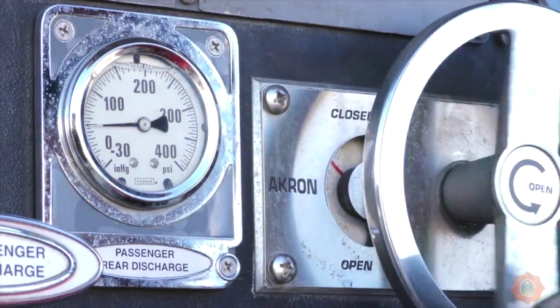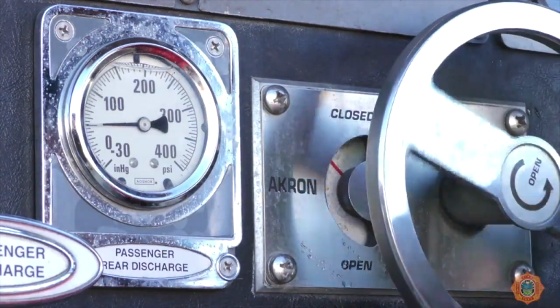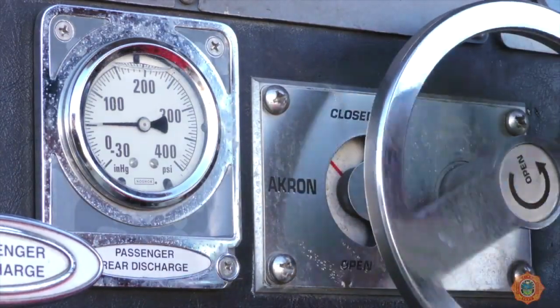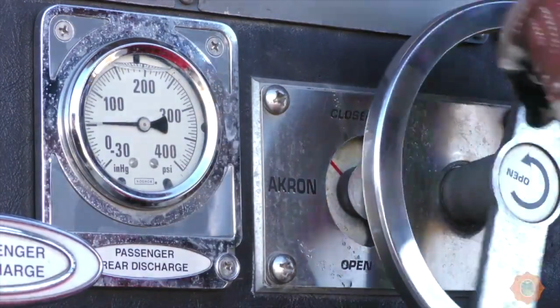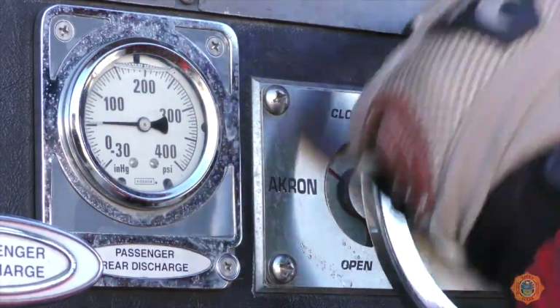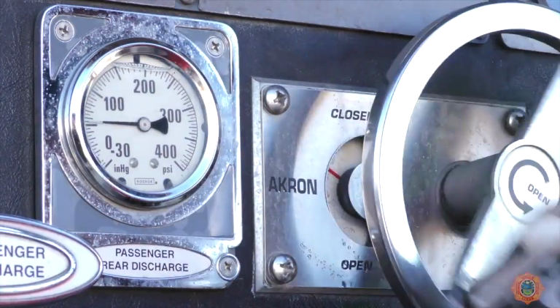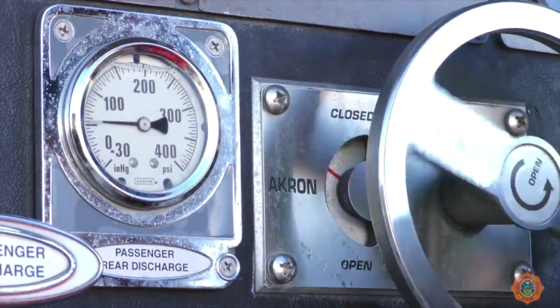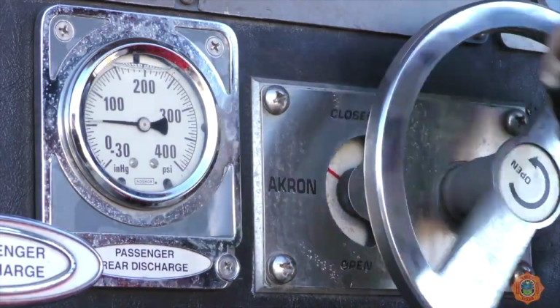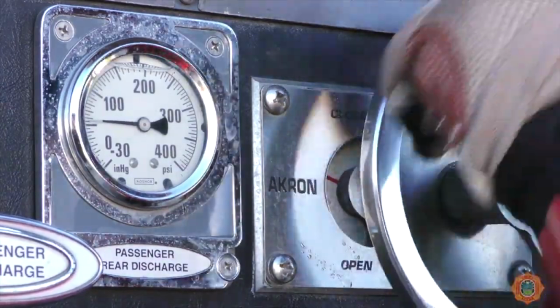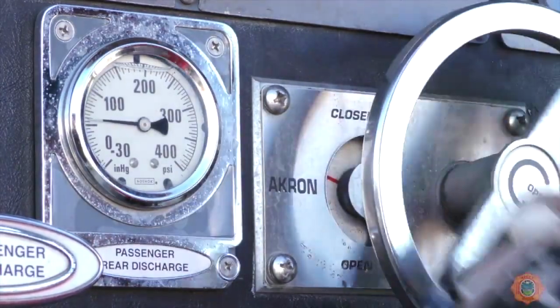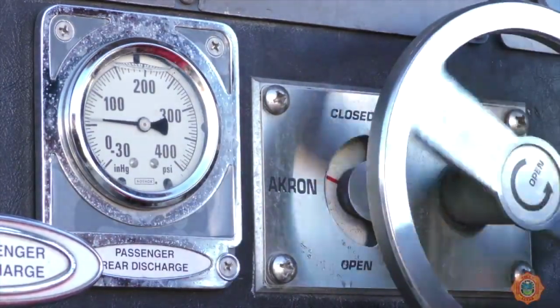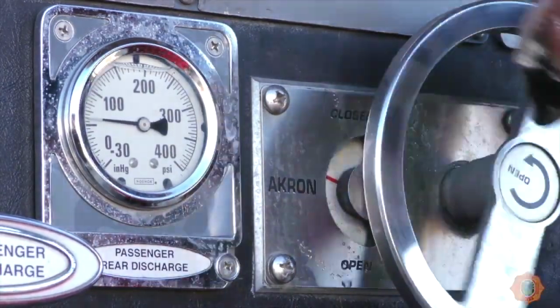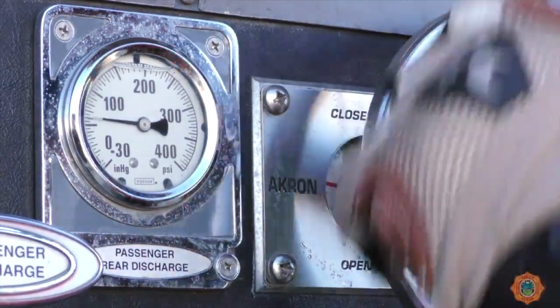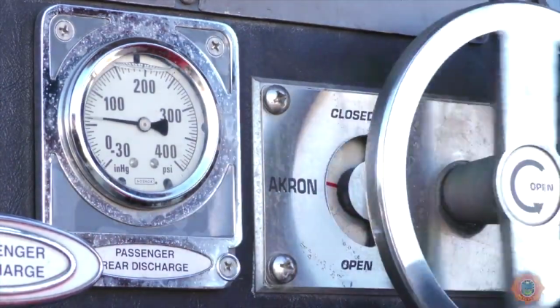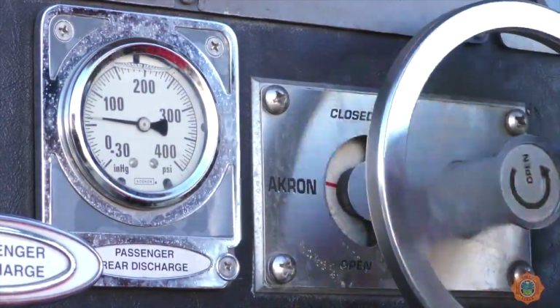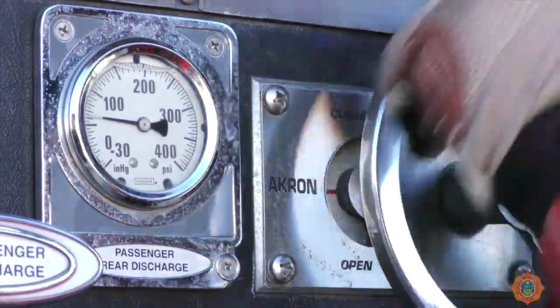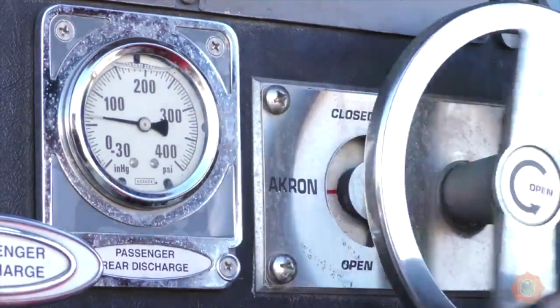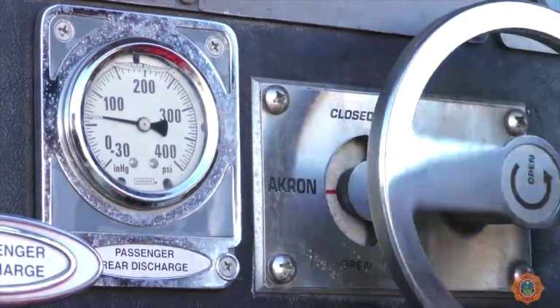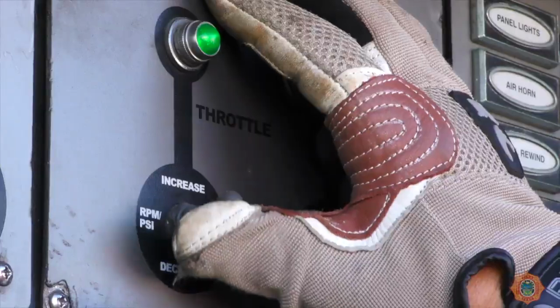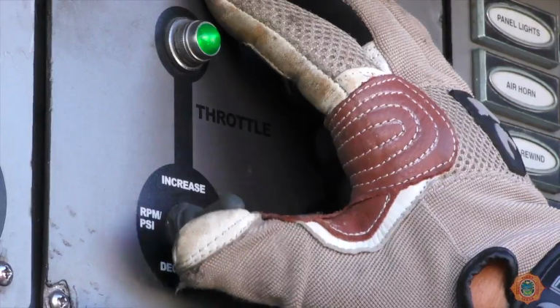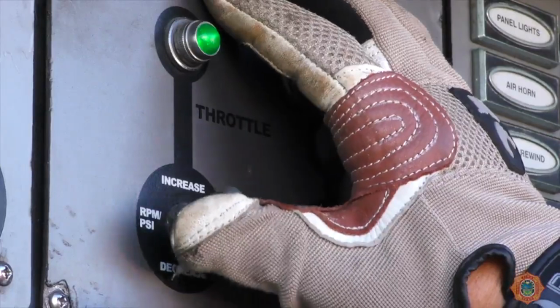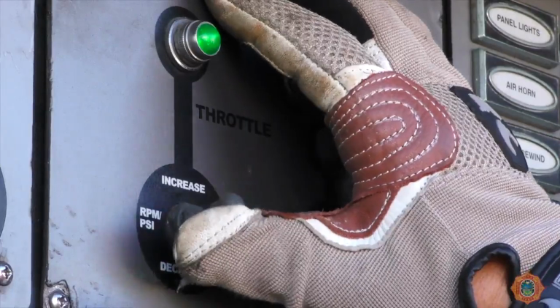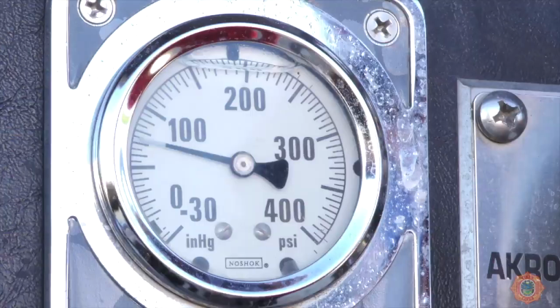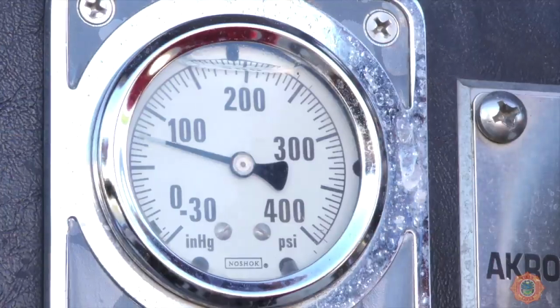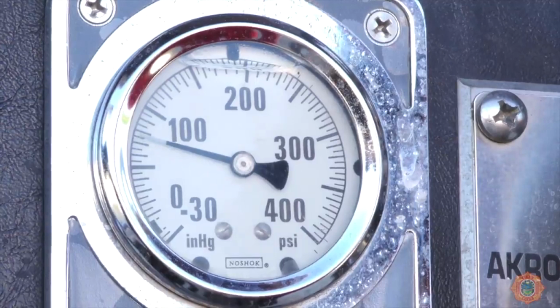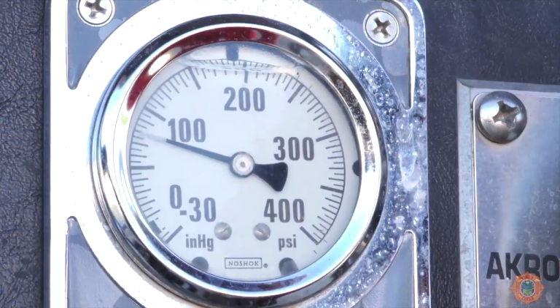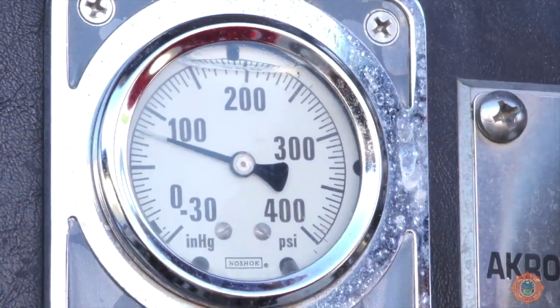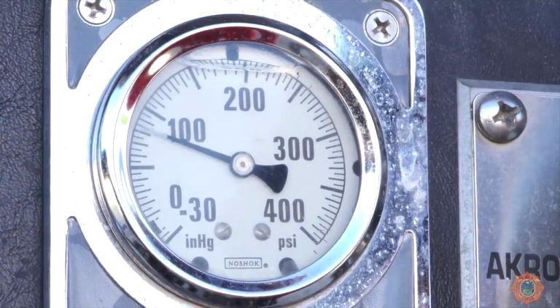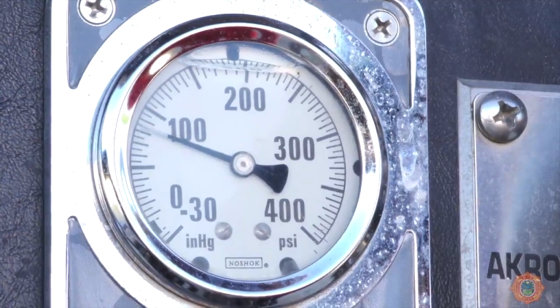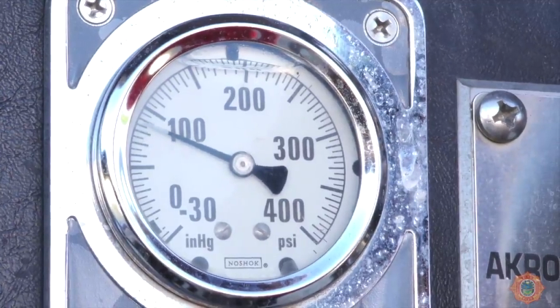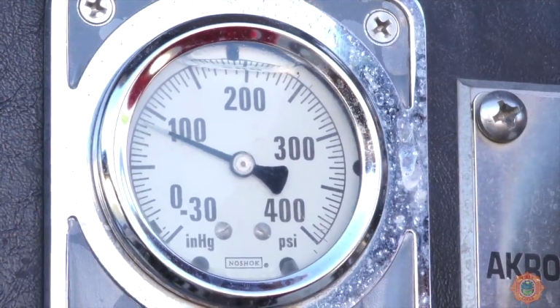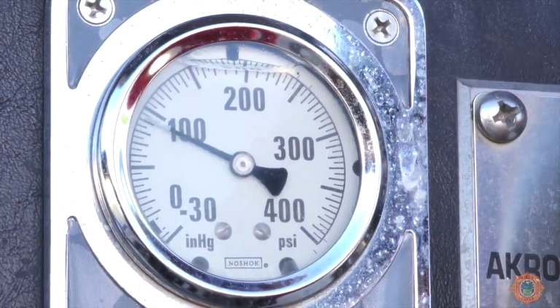After successfully achieving the draft, open the appropriate discharge to begin flowing water and increase the discharge pressure to the appropriate PSI.